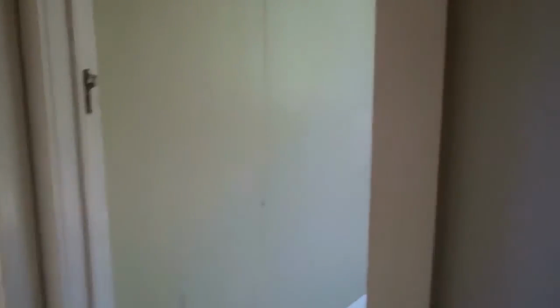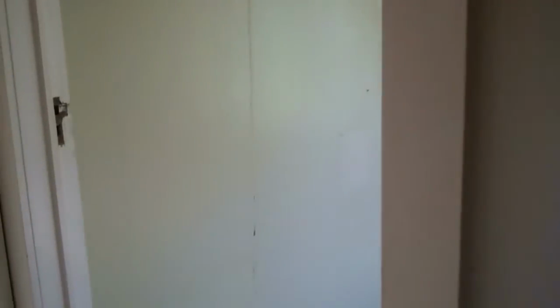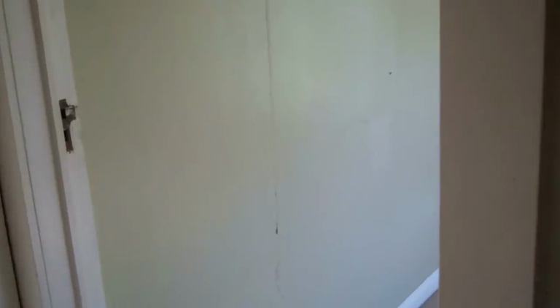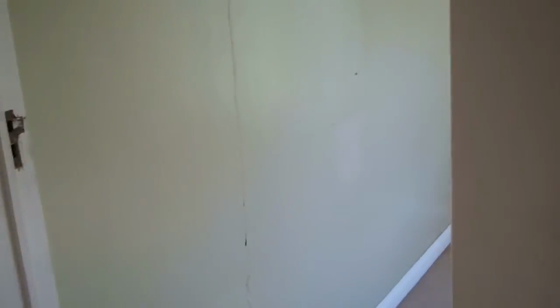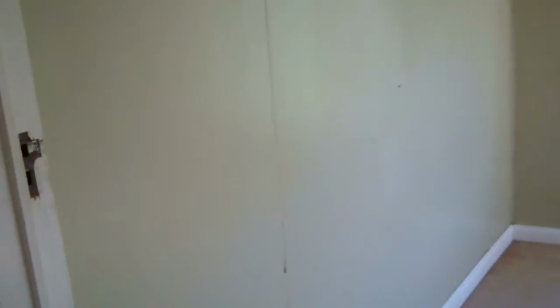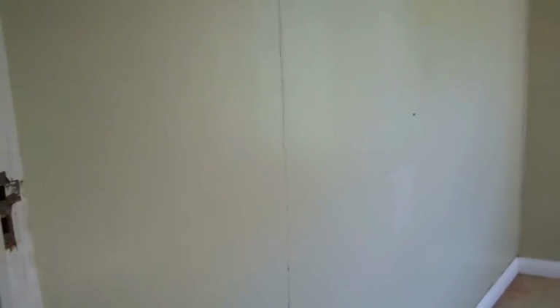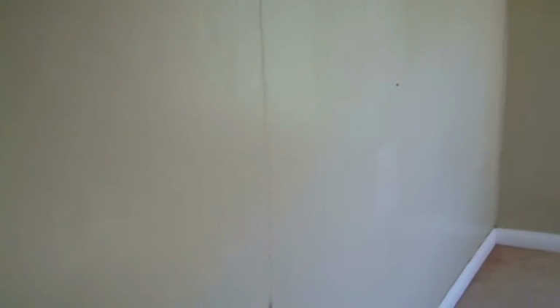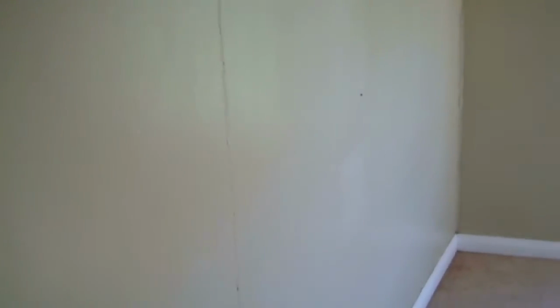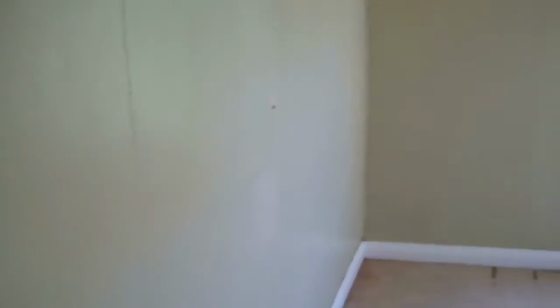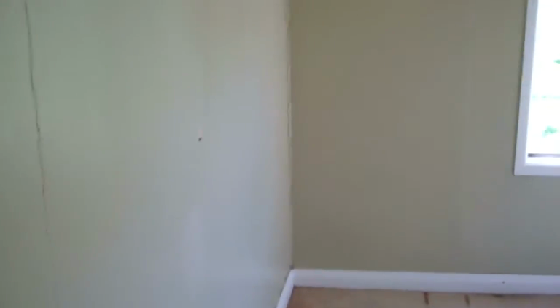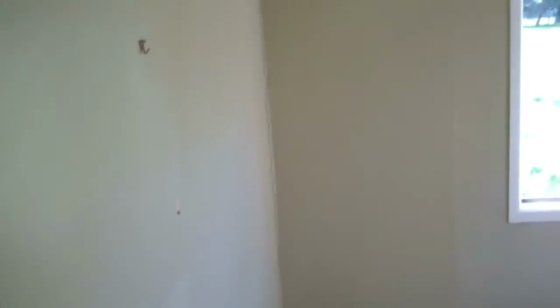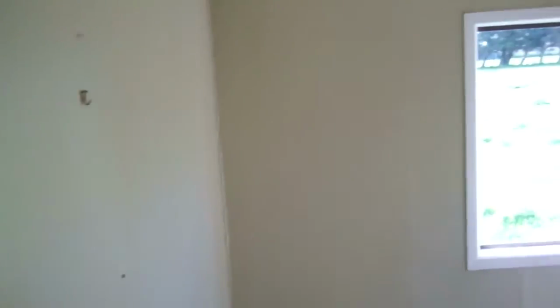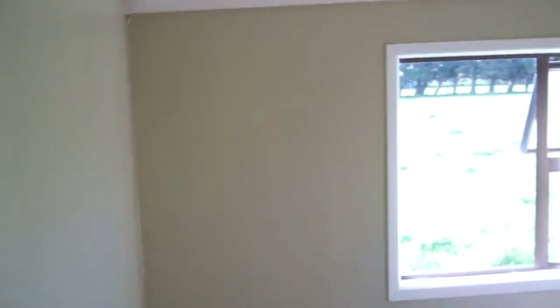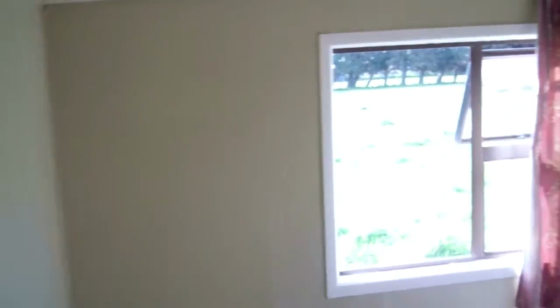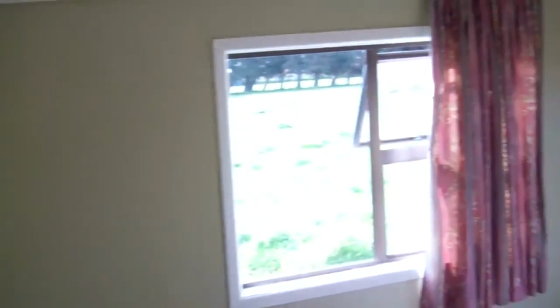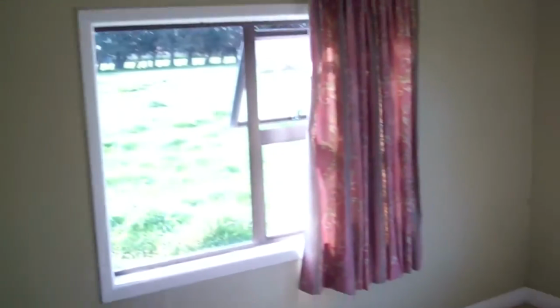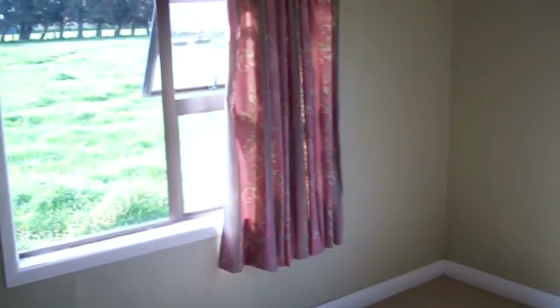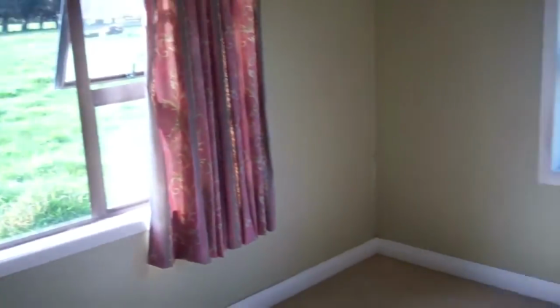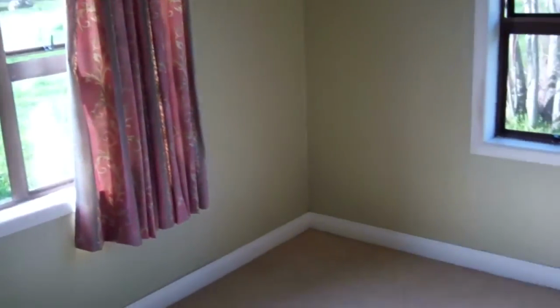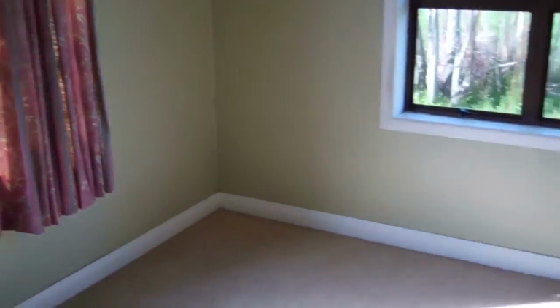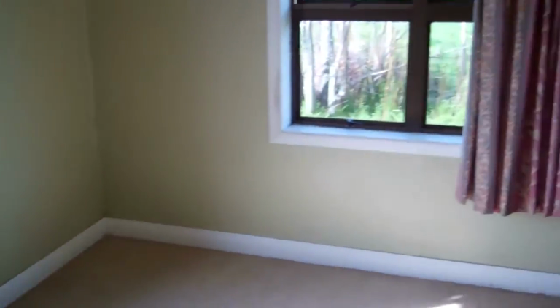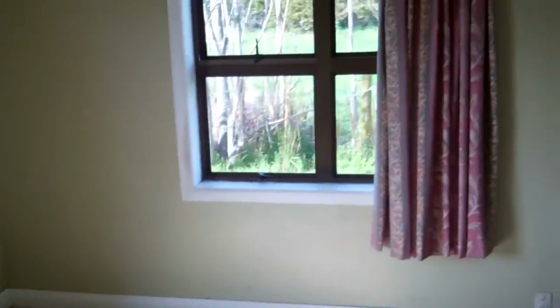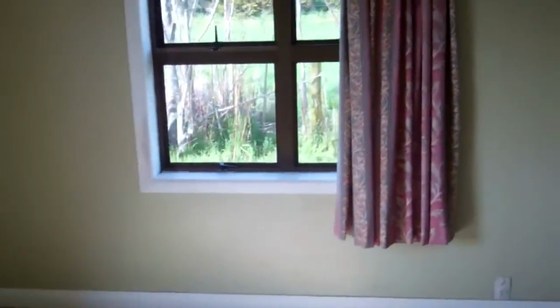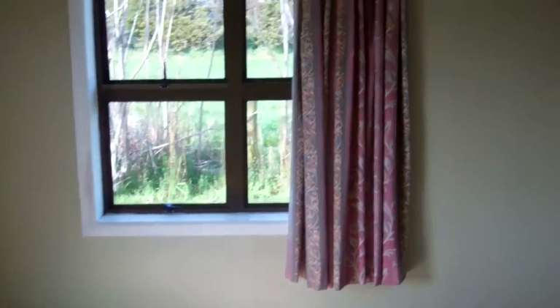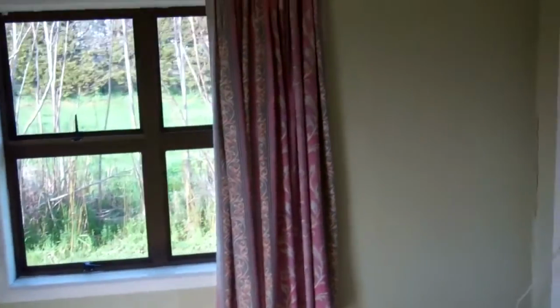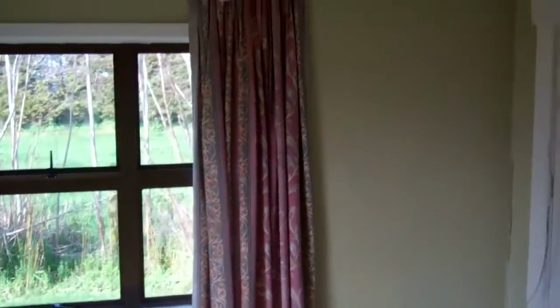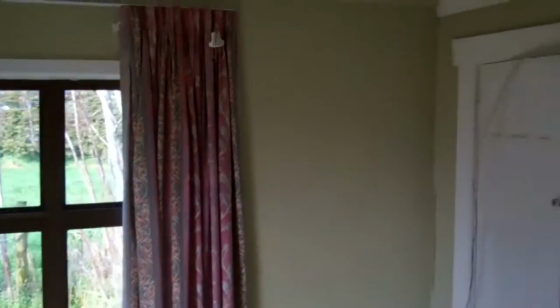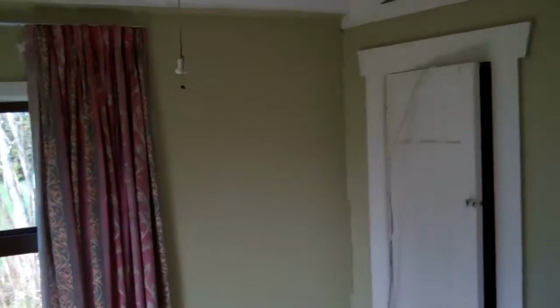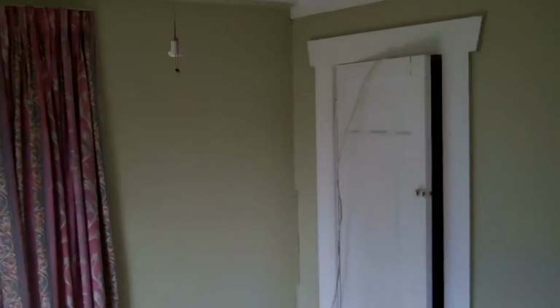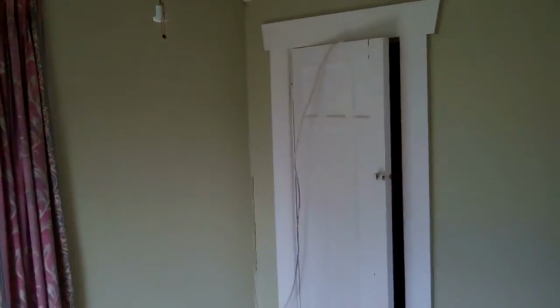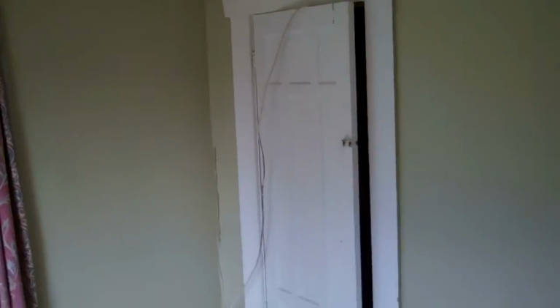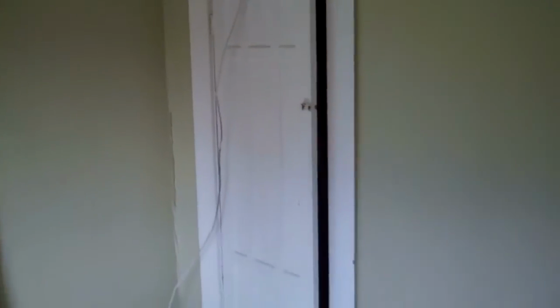And the master bedroom, which also has a built-in wardrobe.